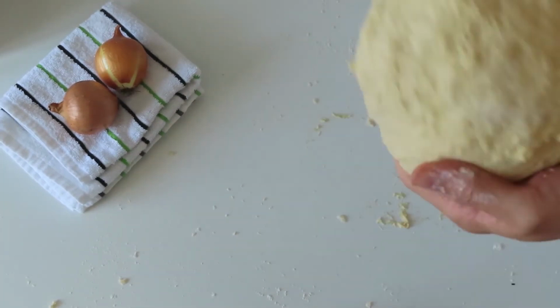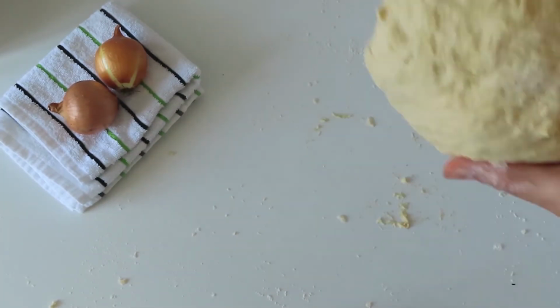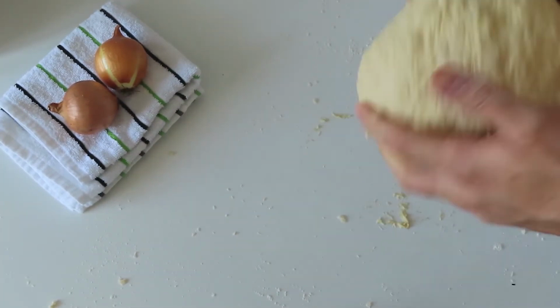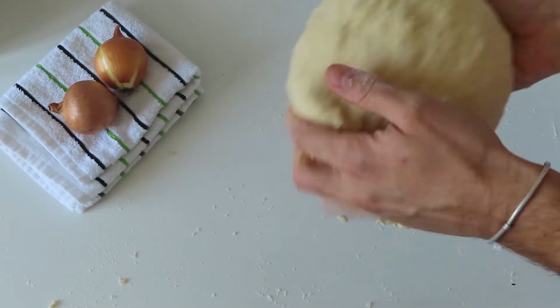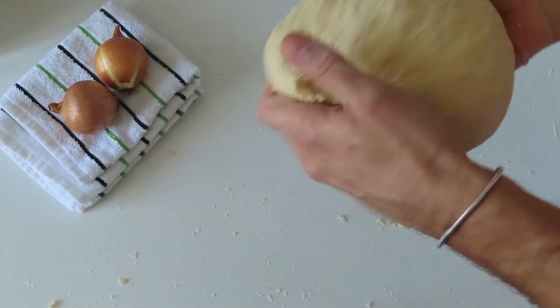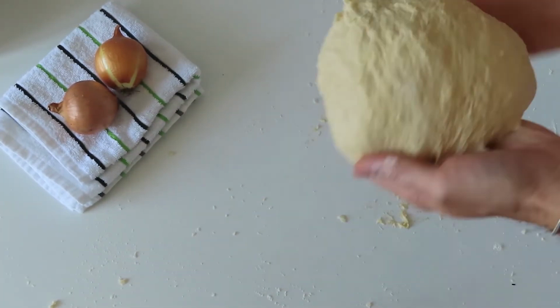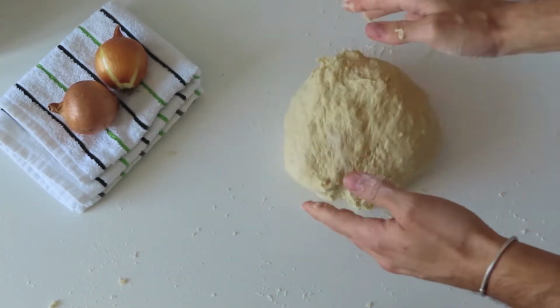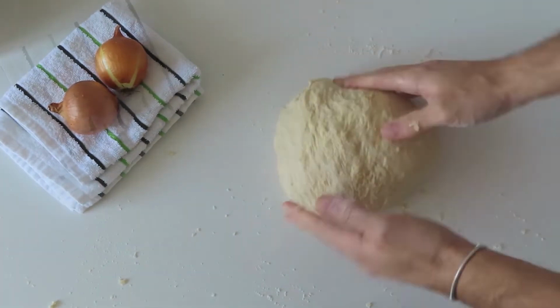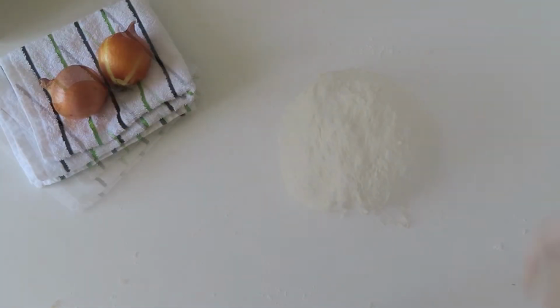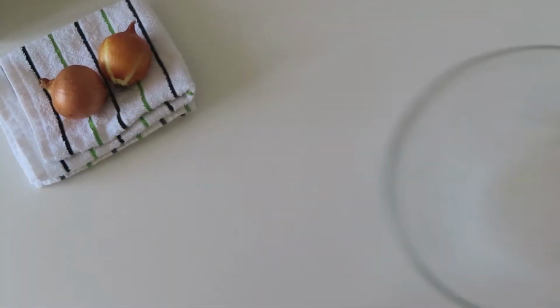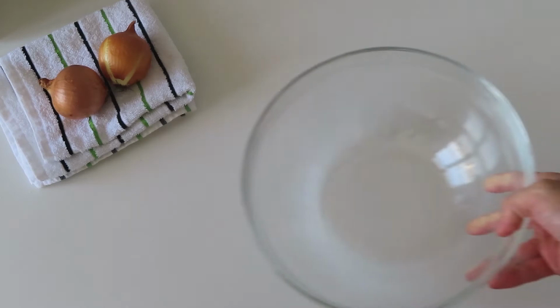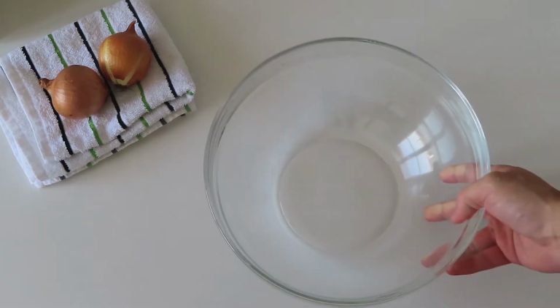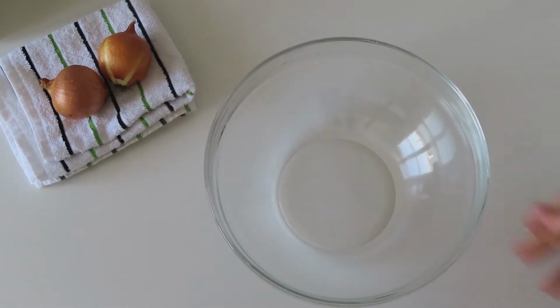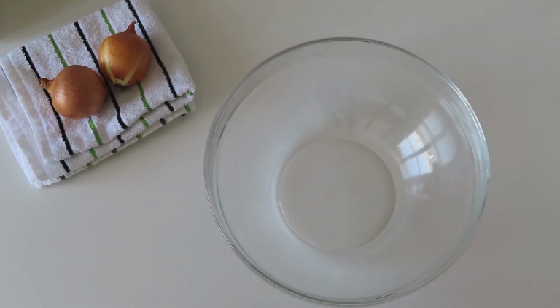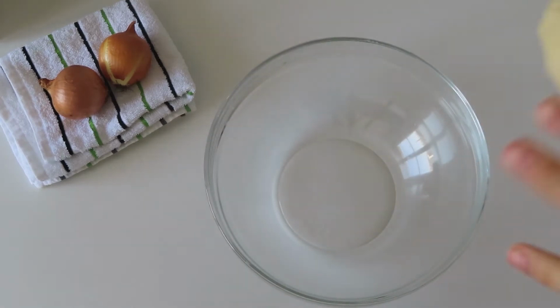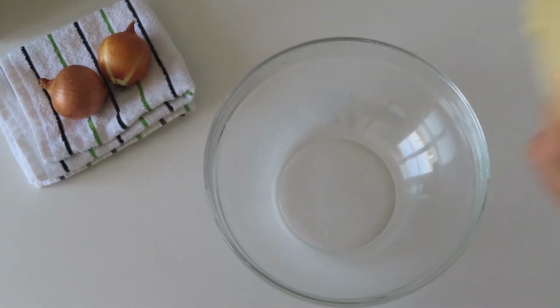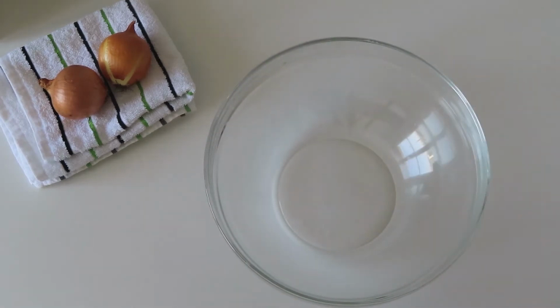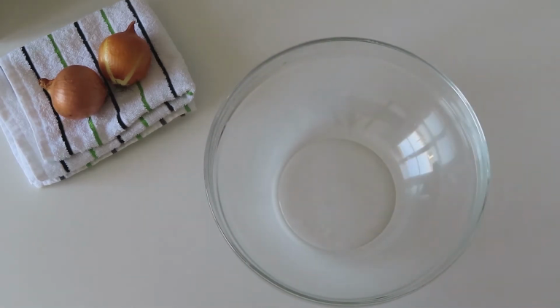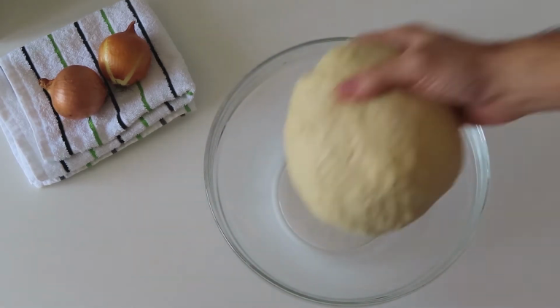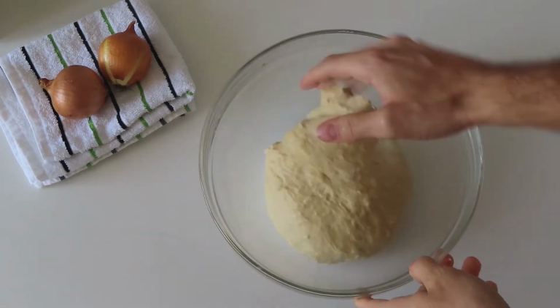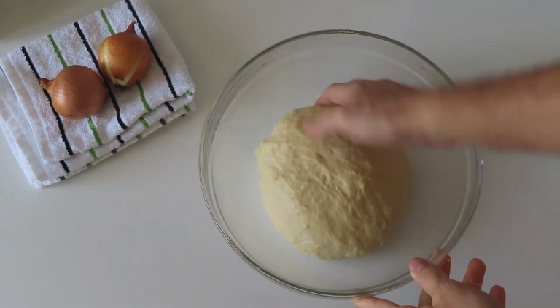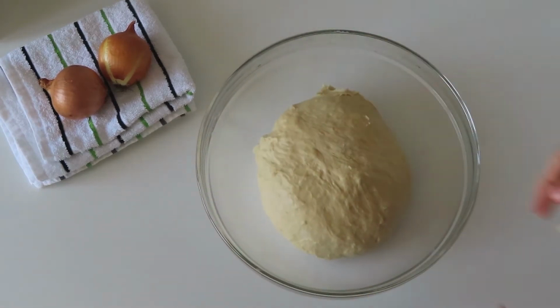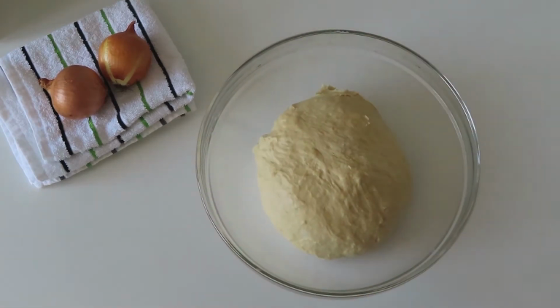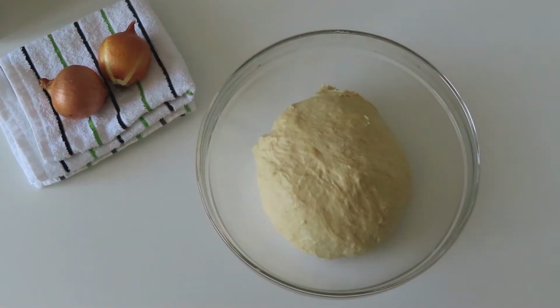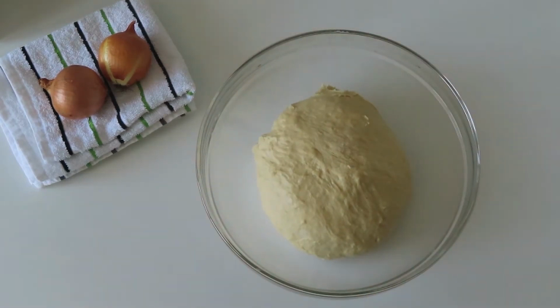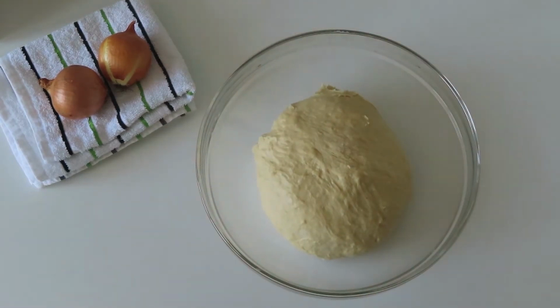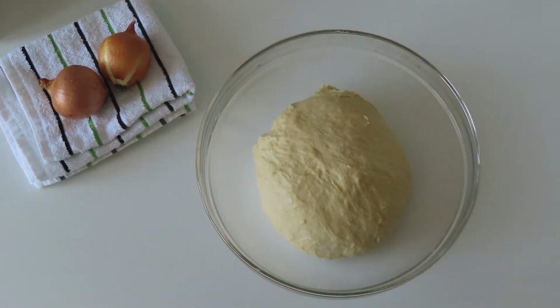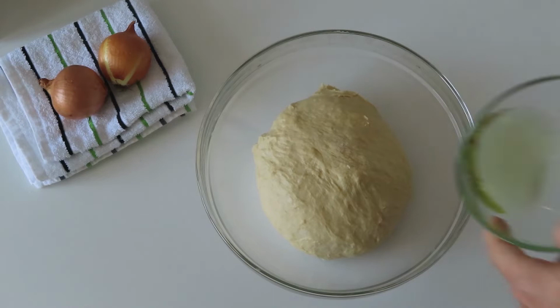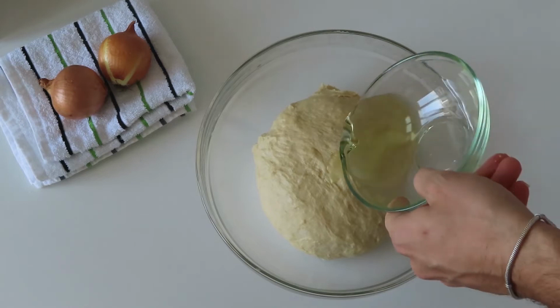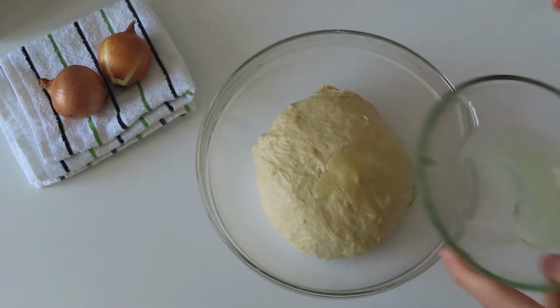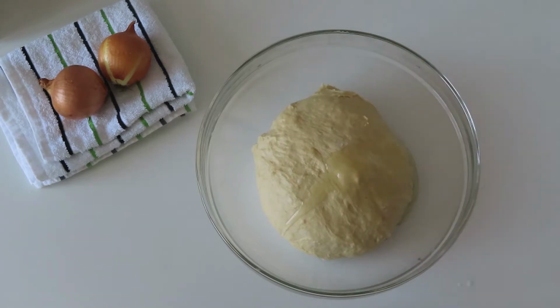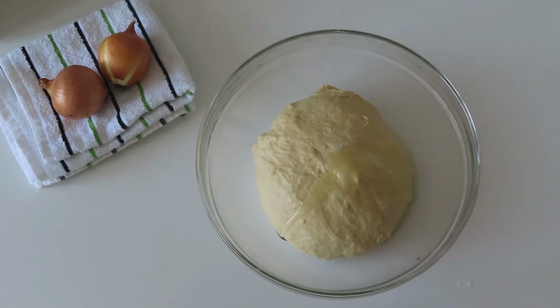Place it back into a bowl and cover with a bit of vegetable oil to prevent from sticking. Leave it to proof for around one hour — during that time the dough should double in size.